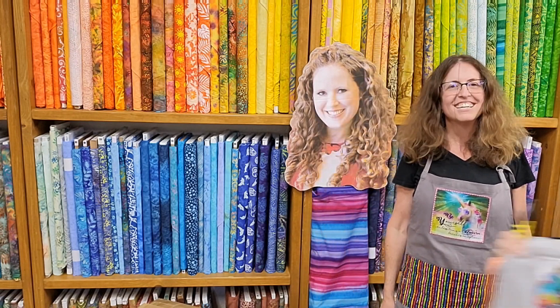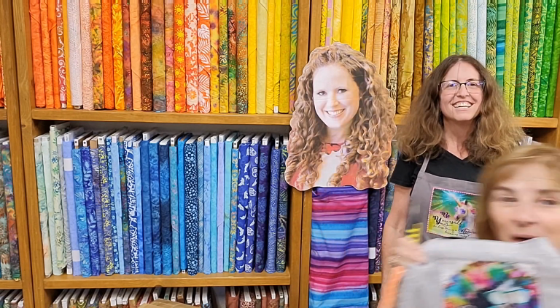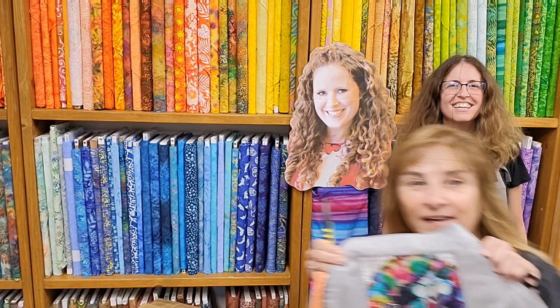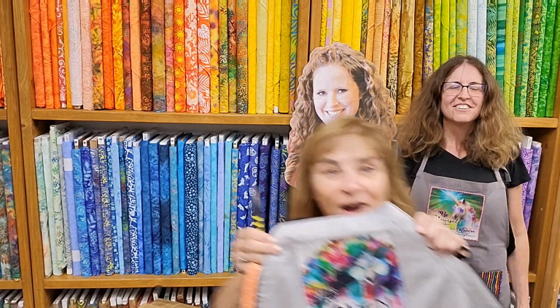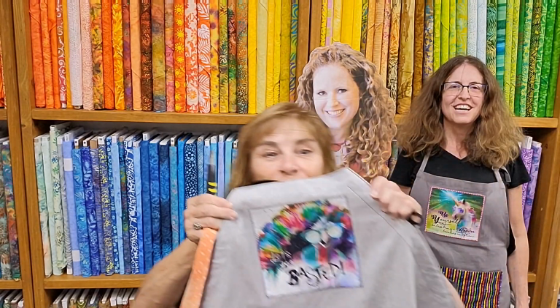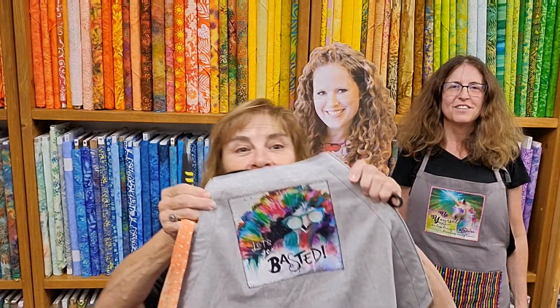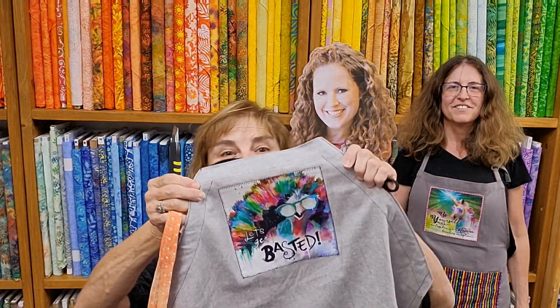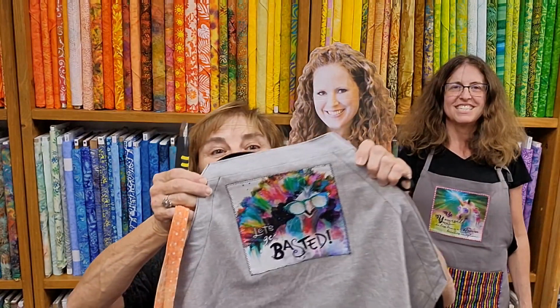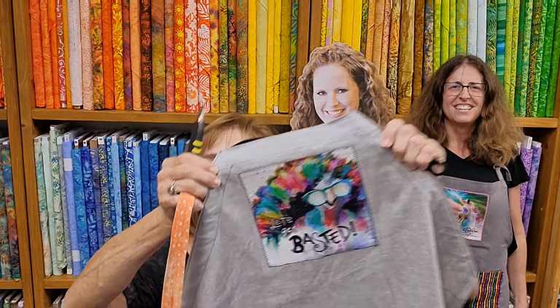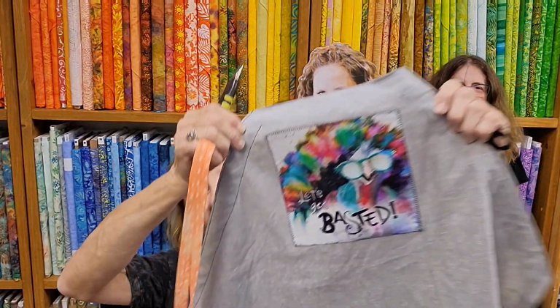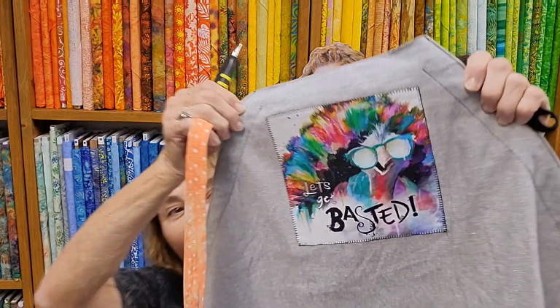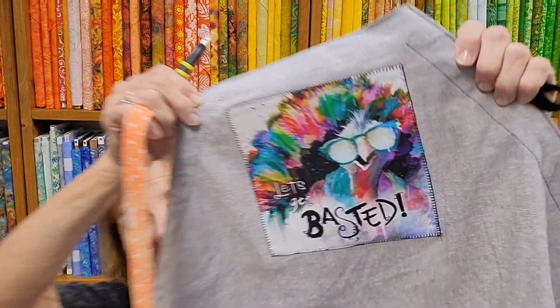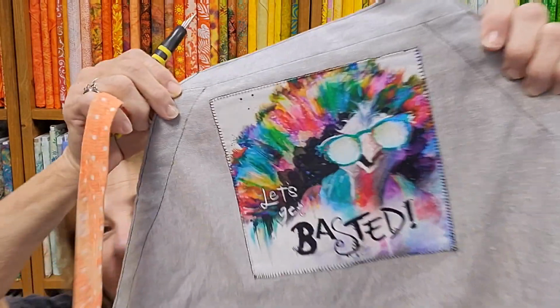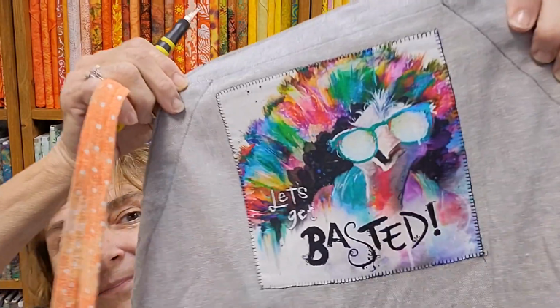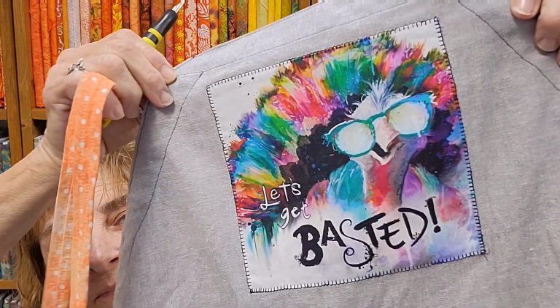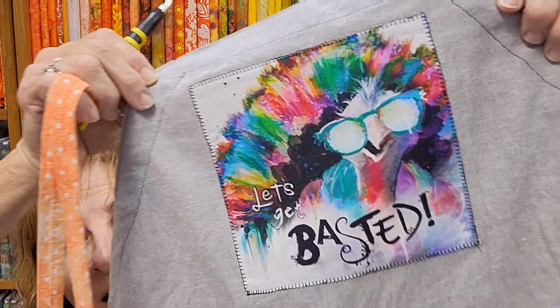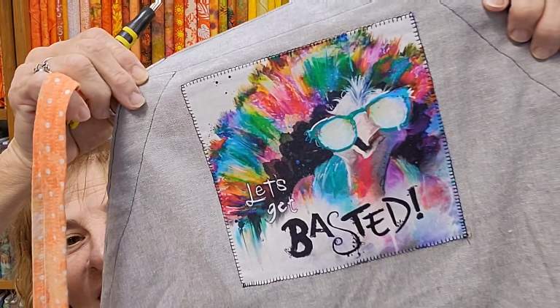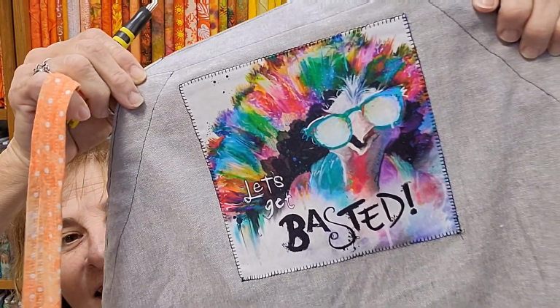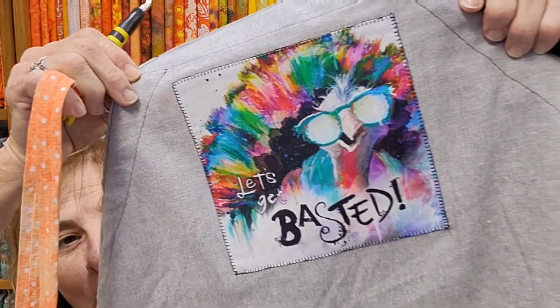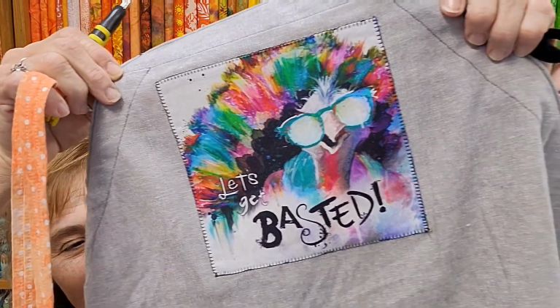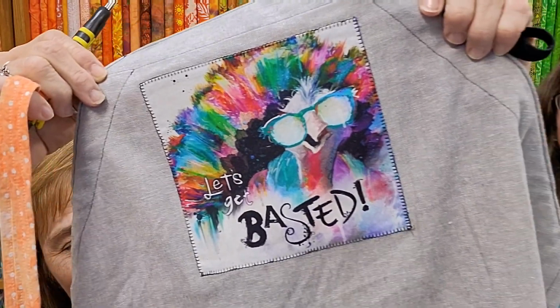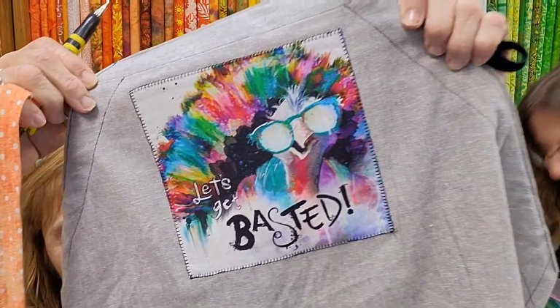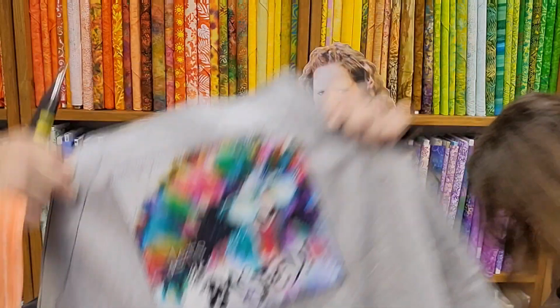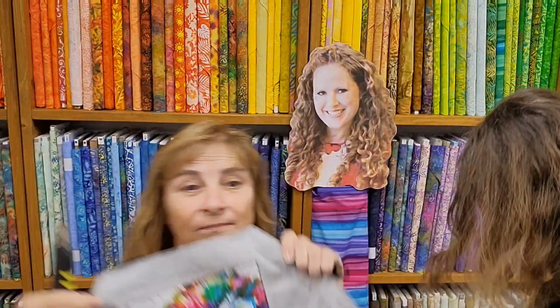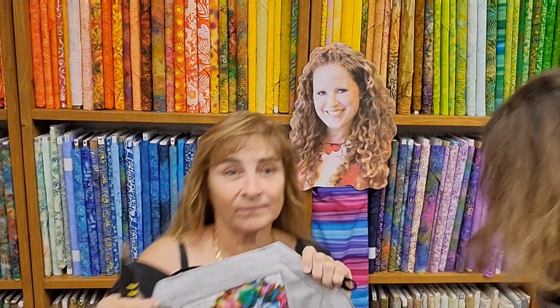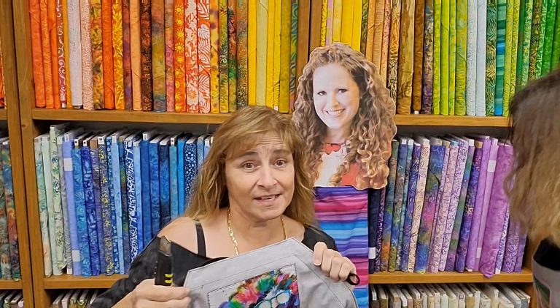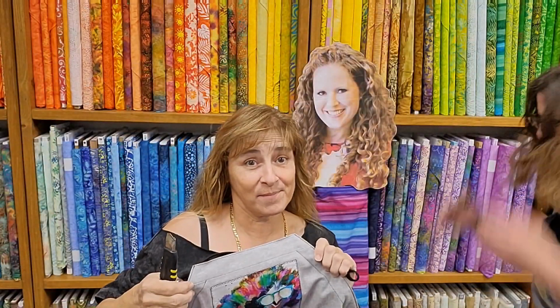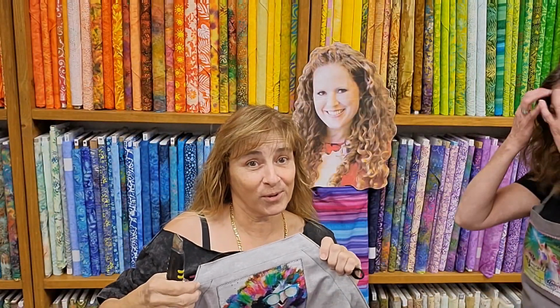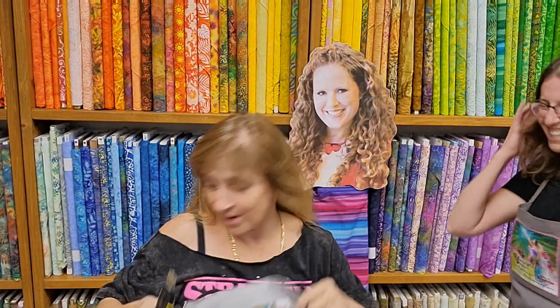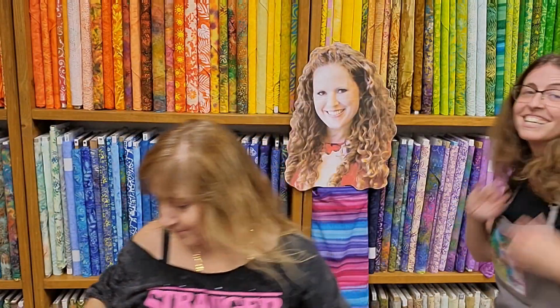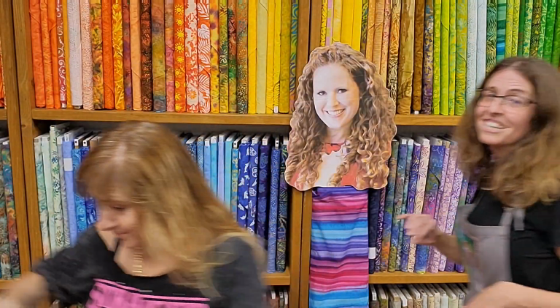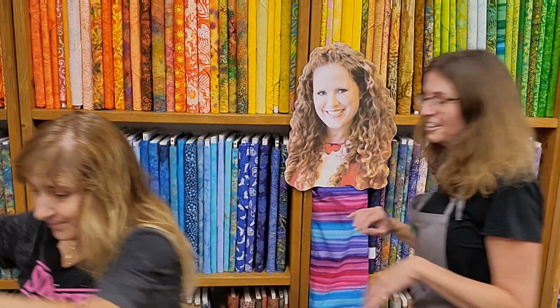Here's mine. How fitting — get it close so people can see it. Let's get basted! Is that me or what? It's her.